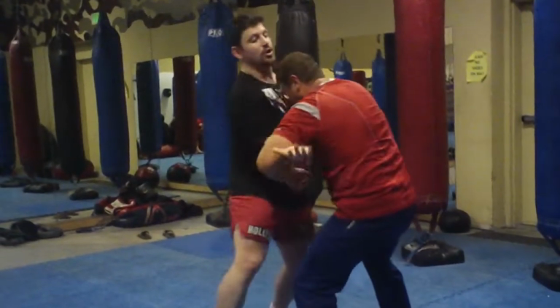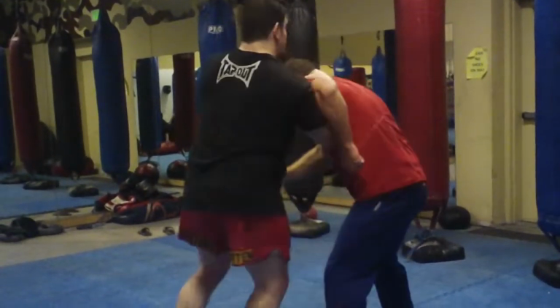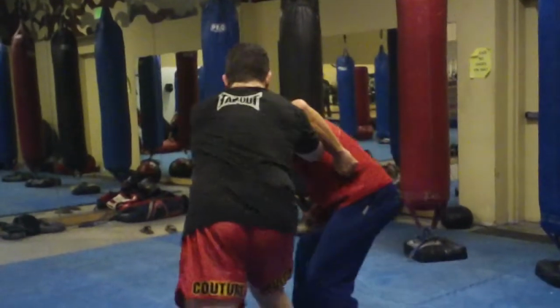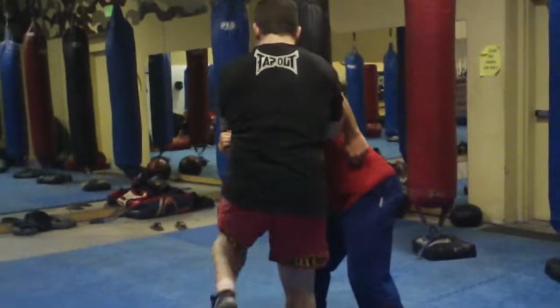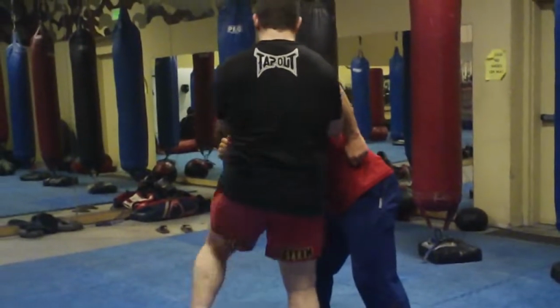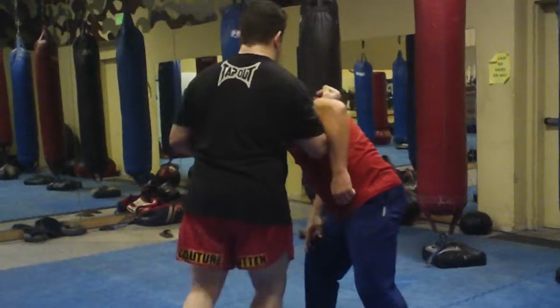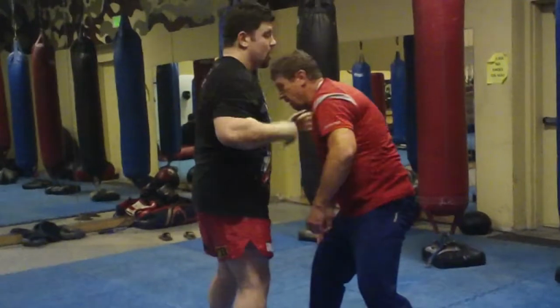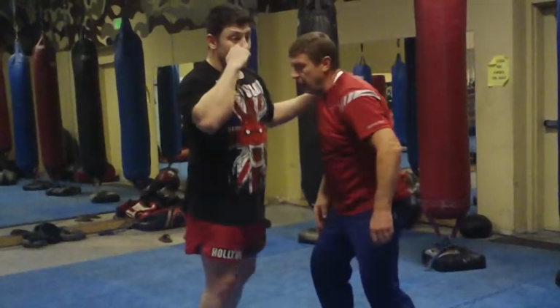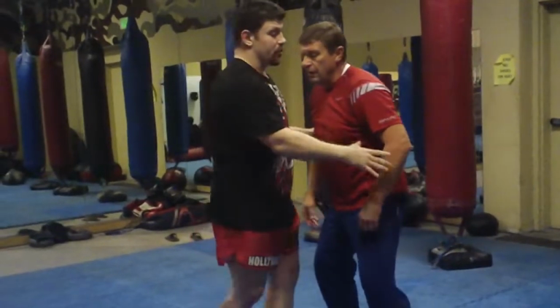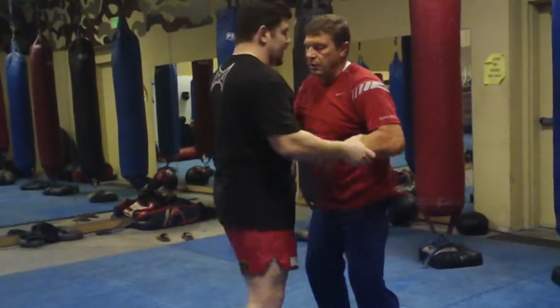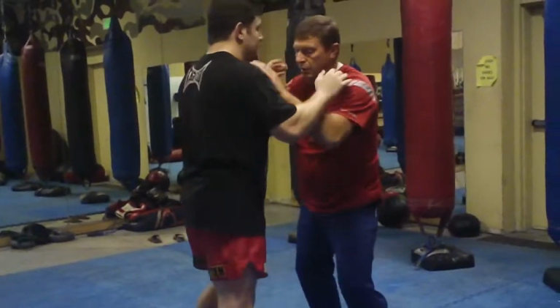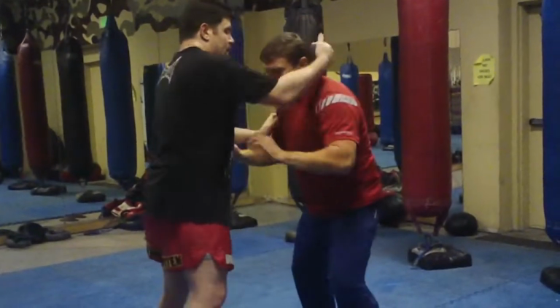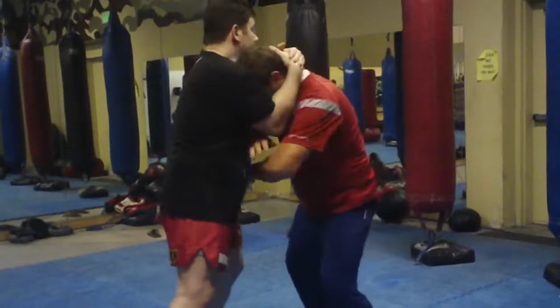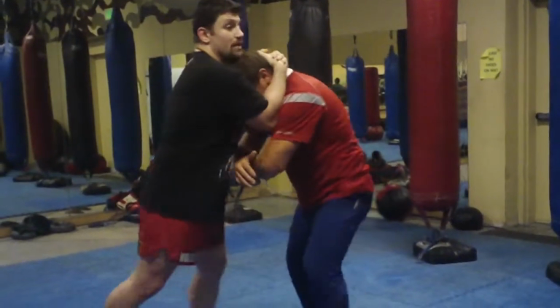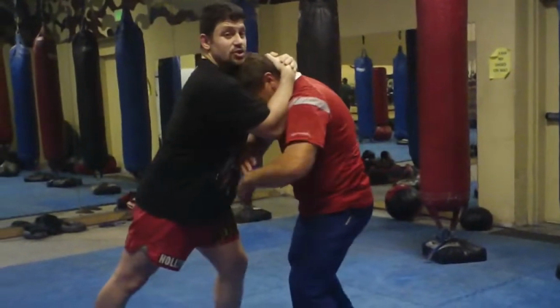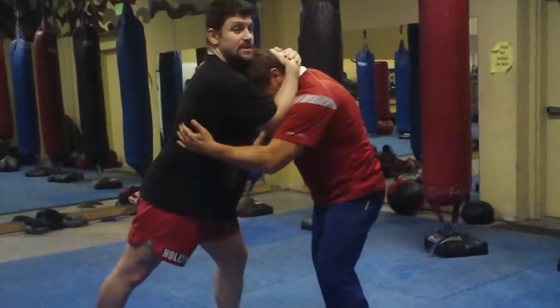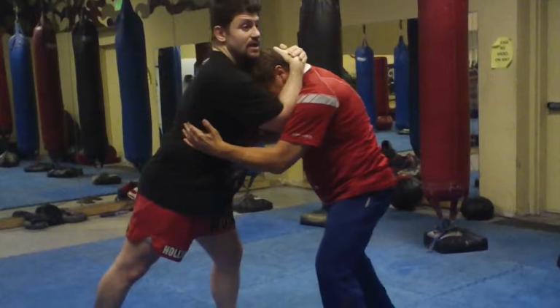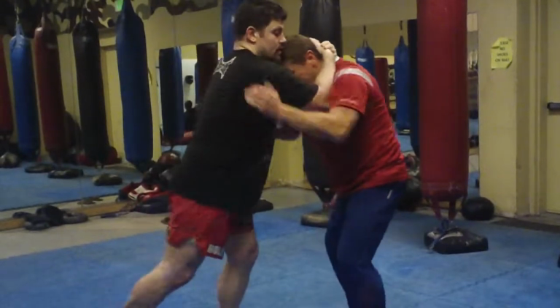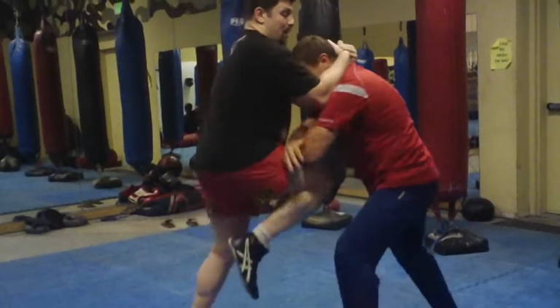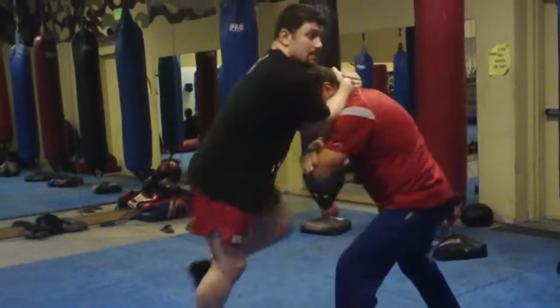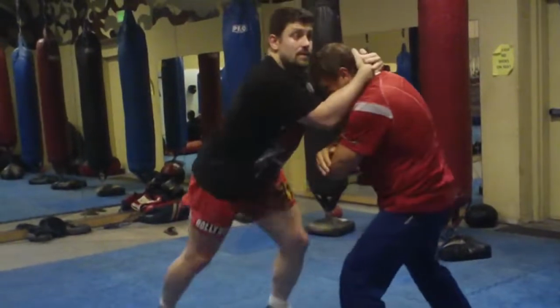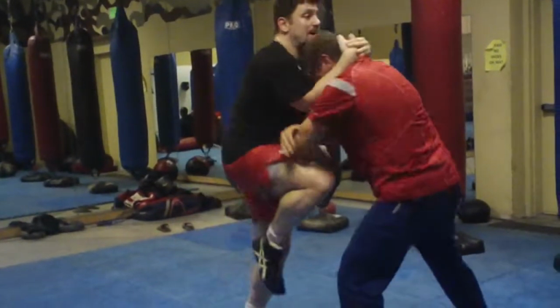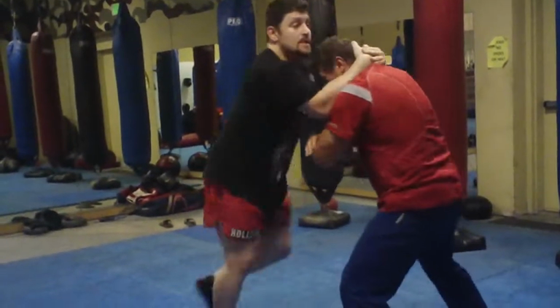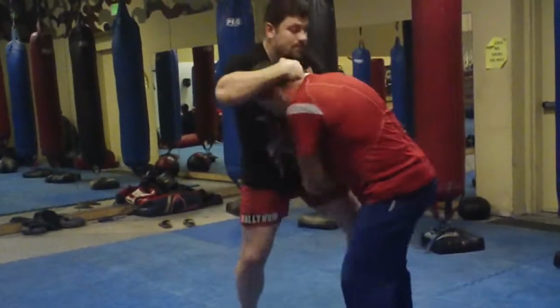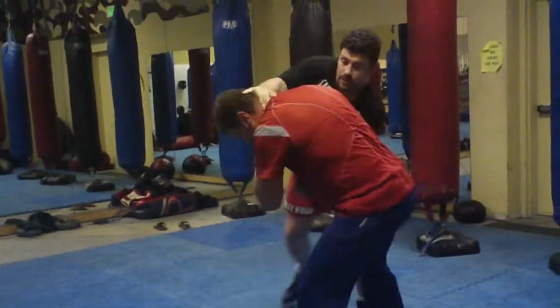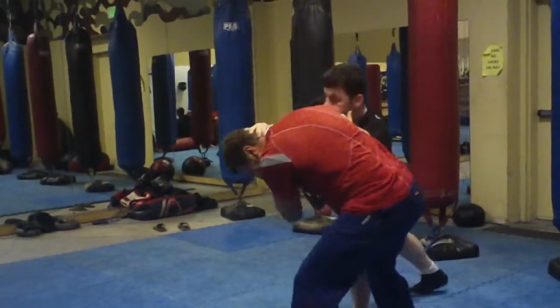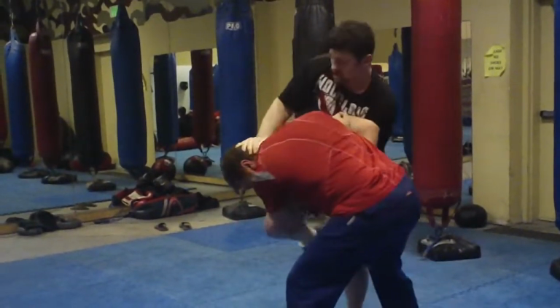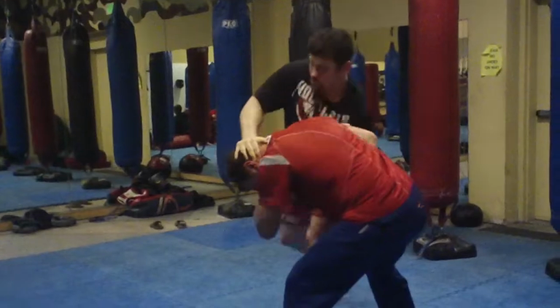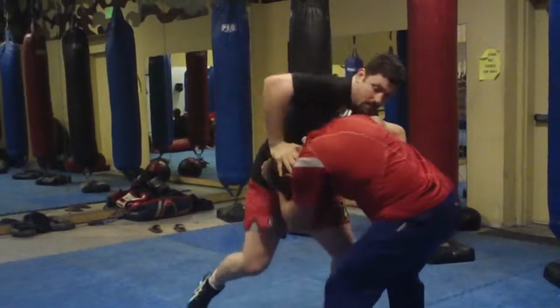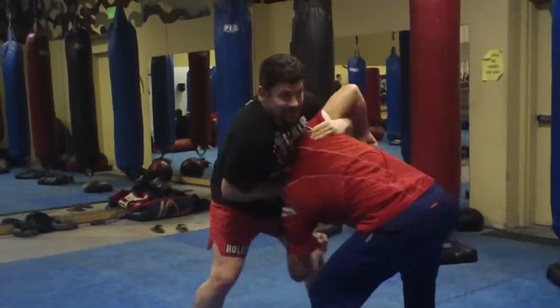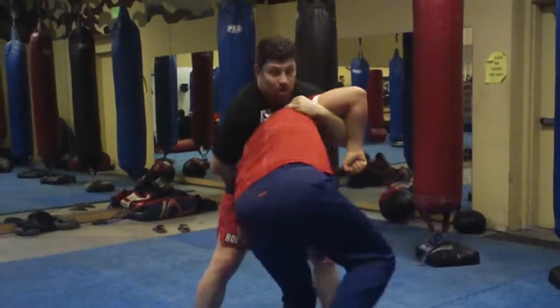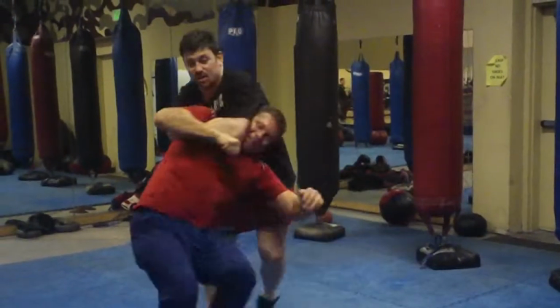You underhook, go up to this position — bam, that's your knockout. So anytime you're throwing knees, I get applause when I start drilling this guy with knees, and then I work other stuff.